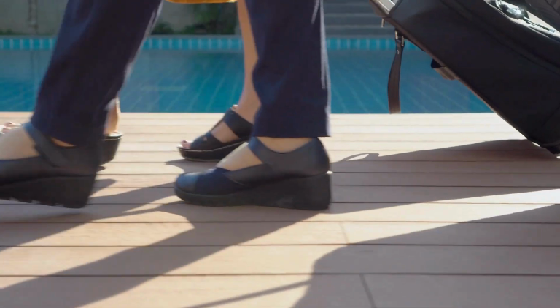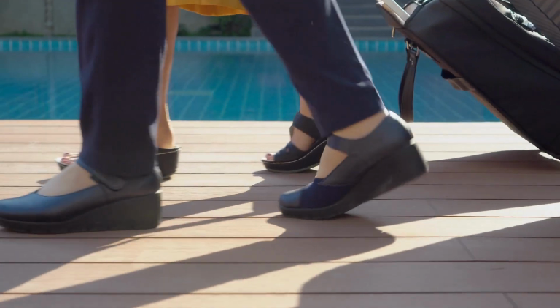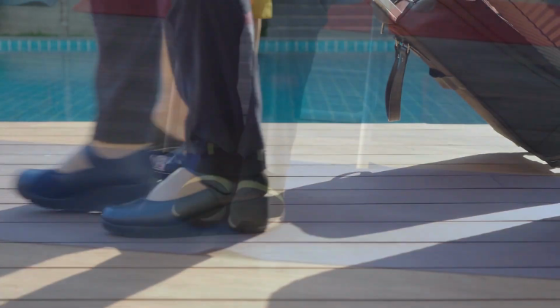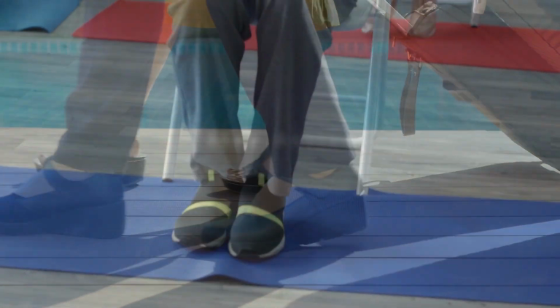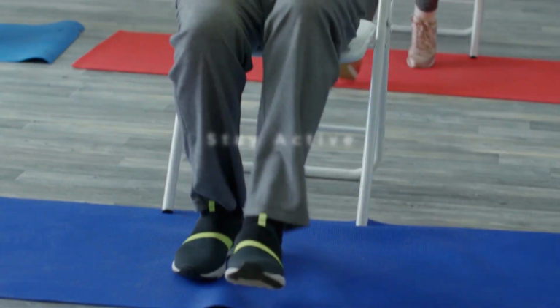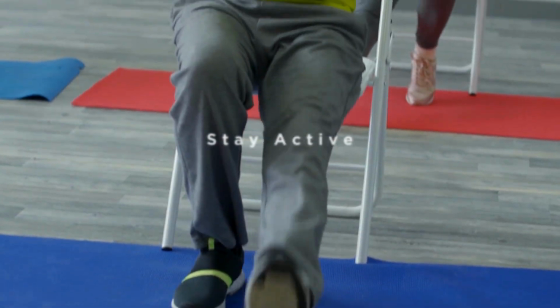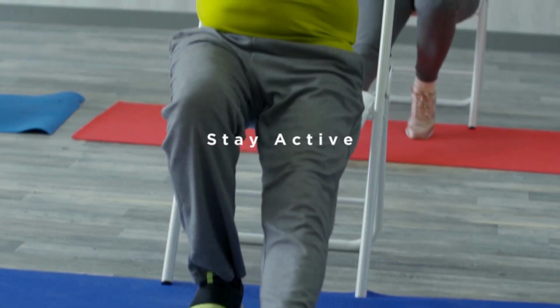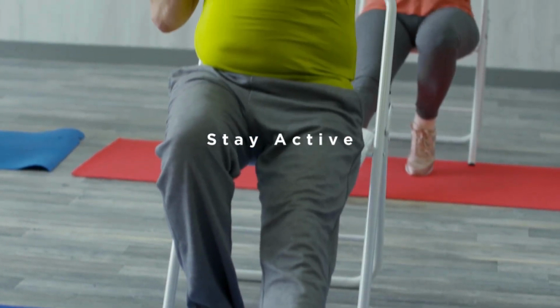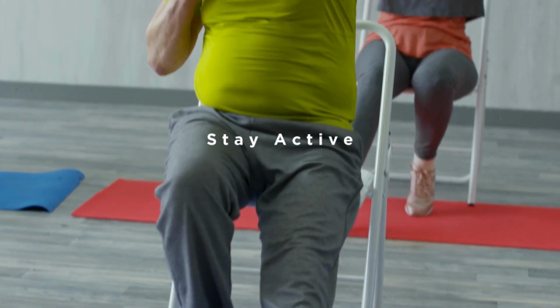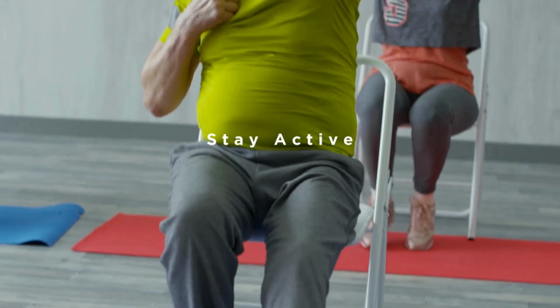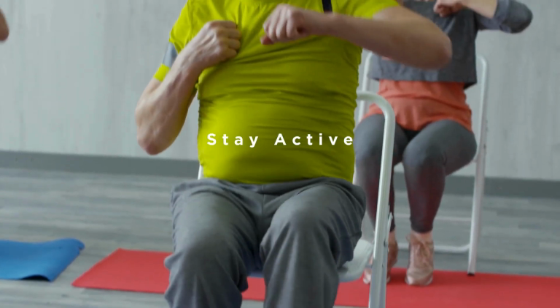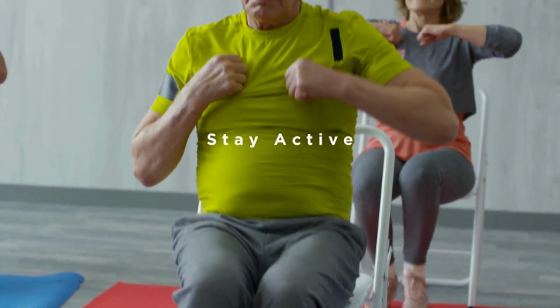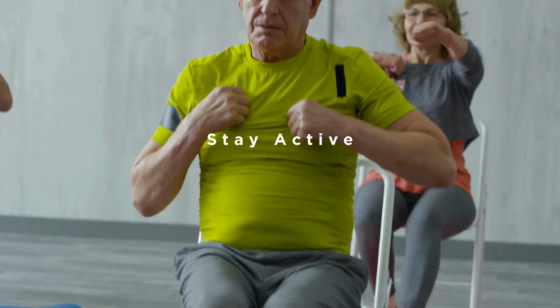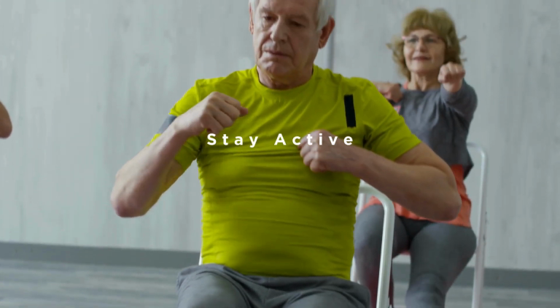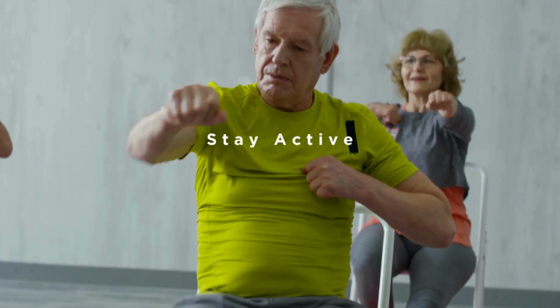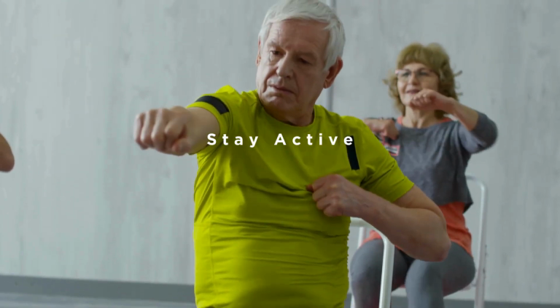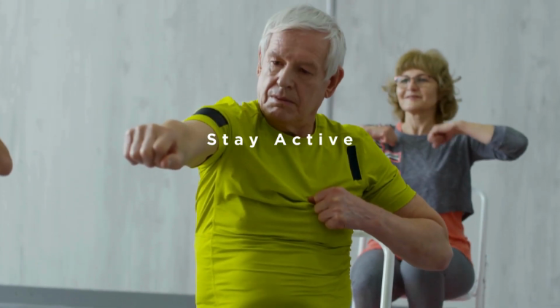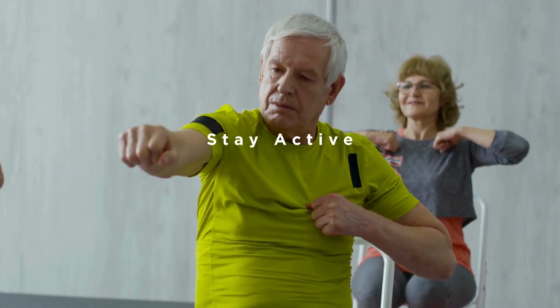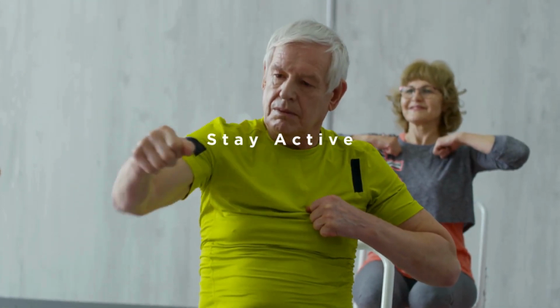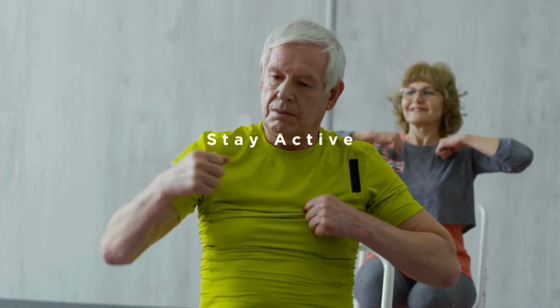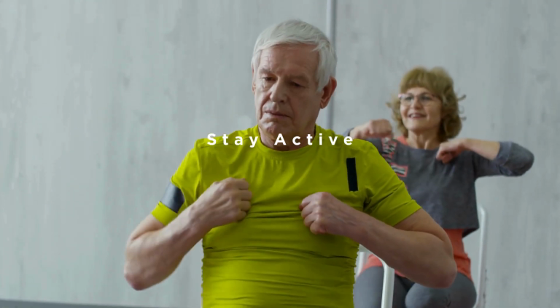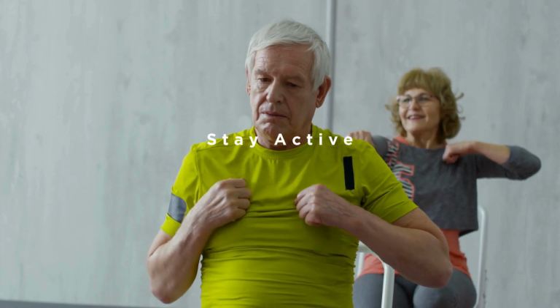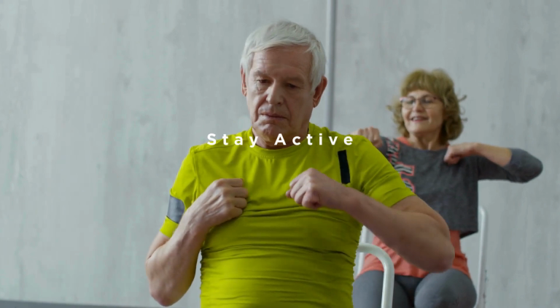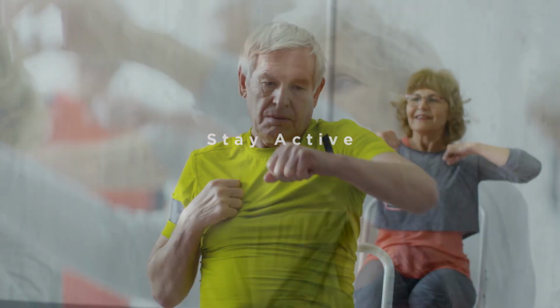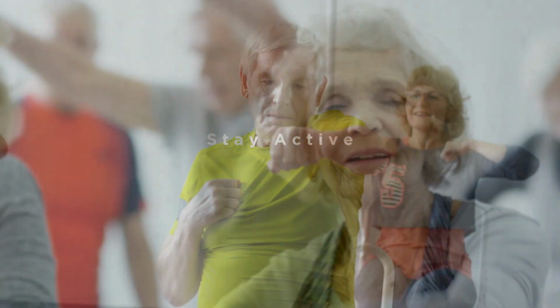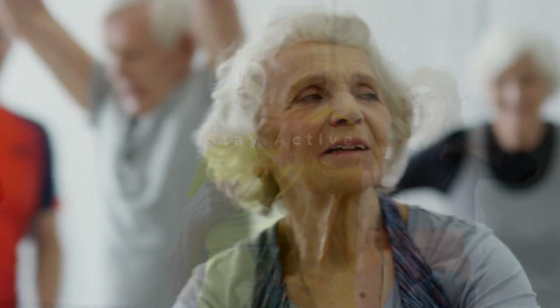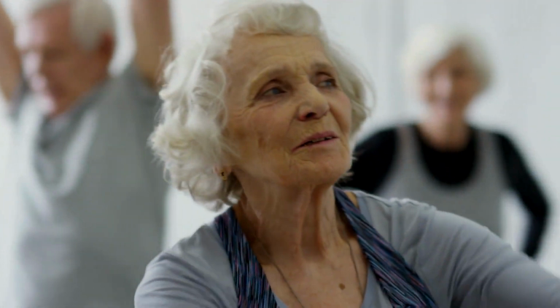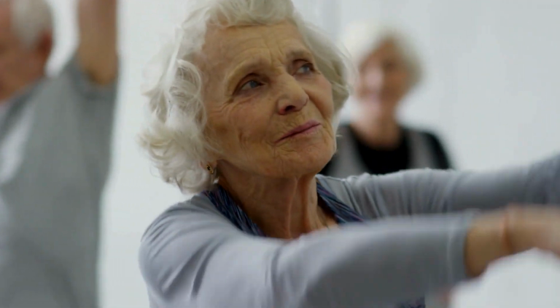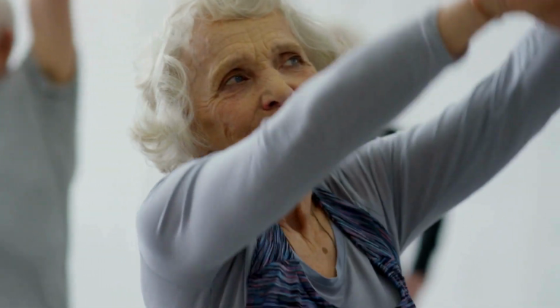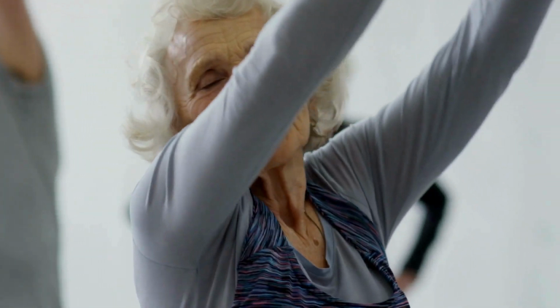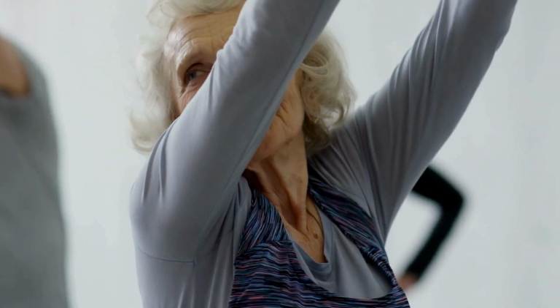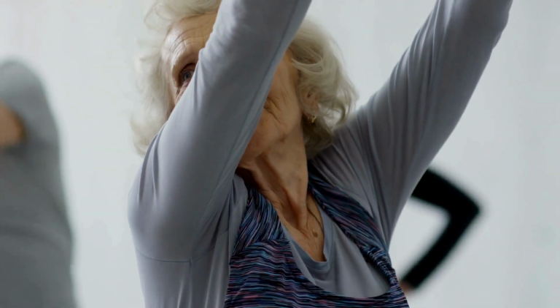Tip 5: Remaining physically active helps improve strength and balance, which are key to fall prevention. Exercises like walking, tai chi, or yoga can improve your coordination and confidence in getting around.